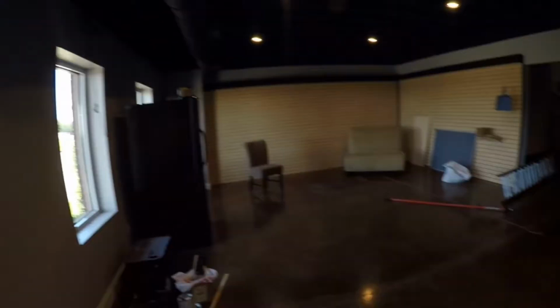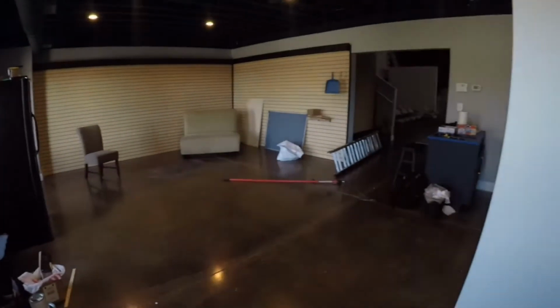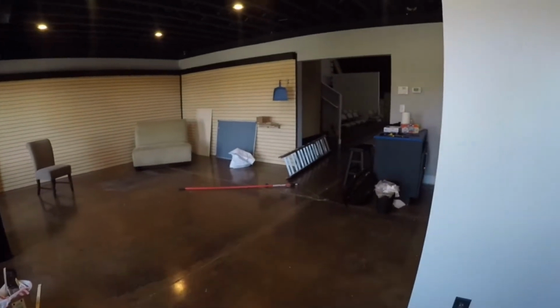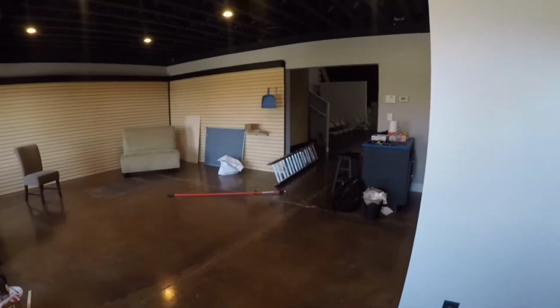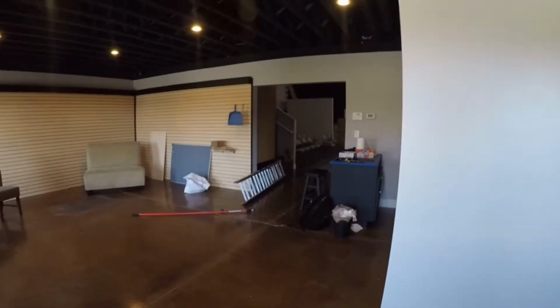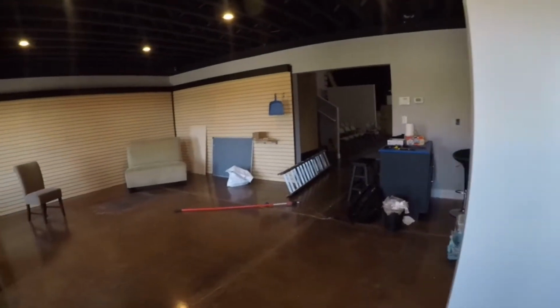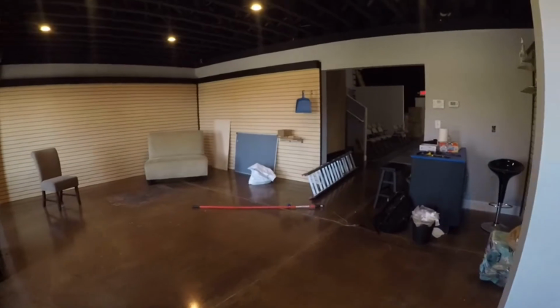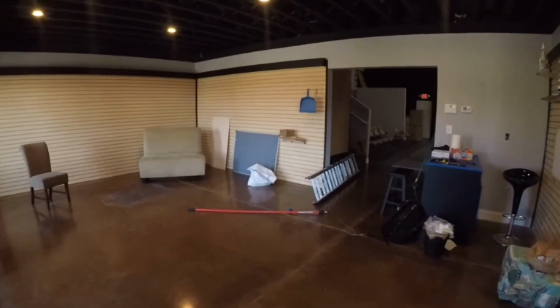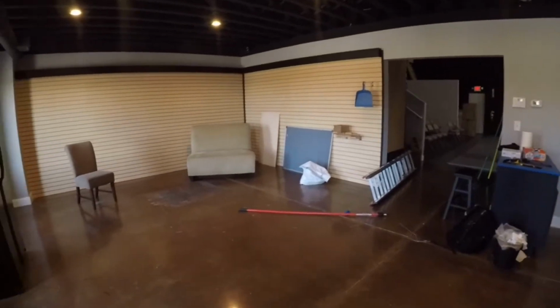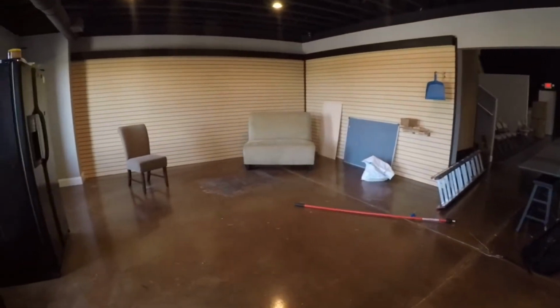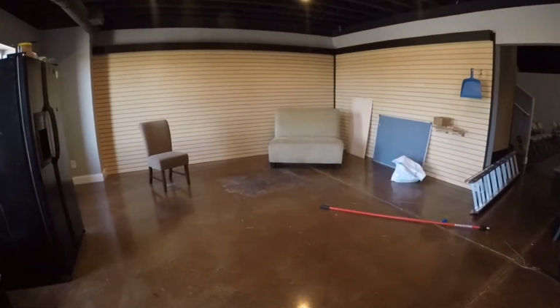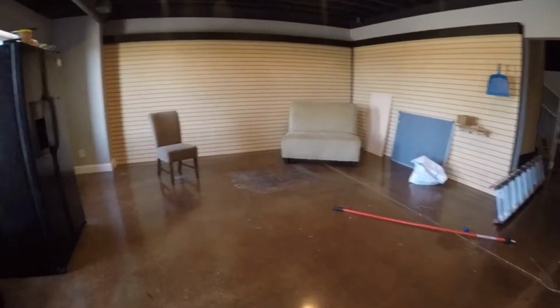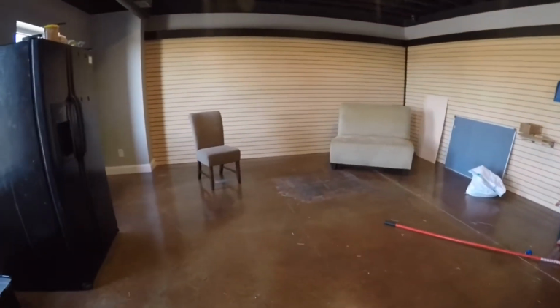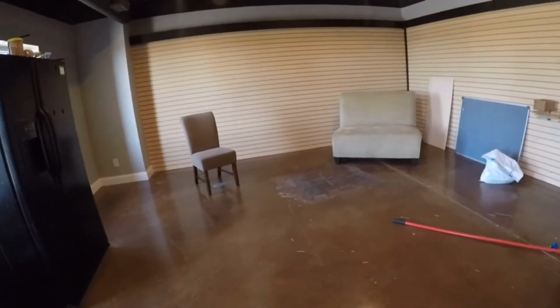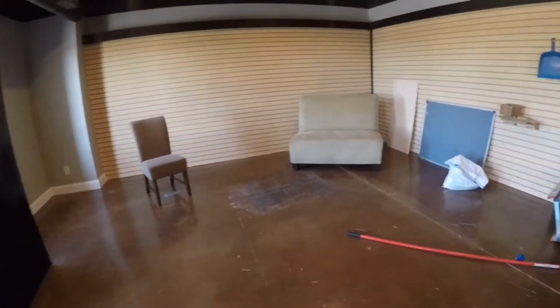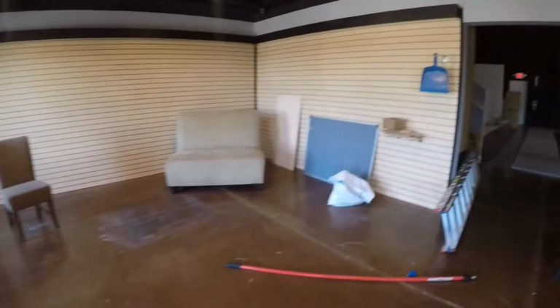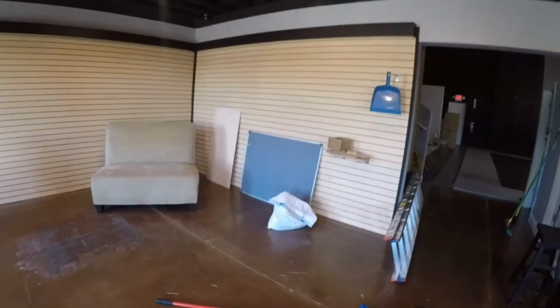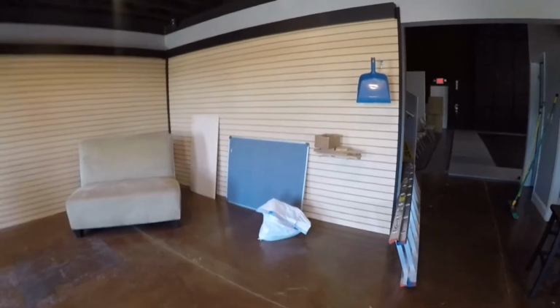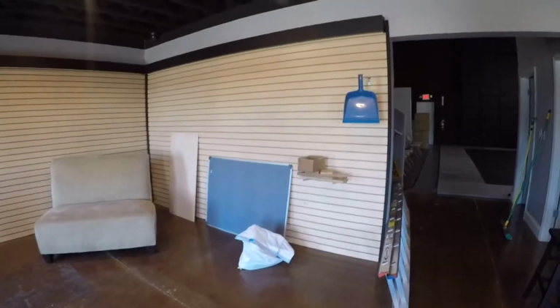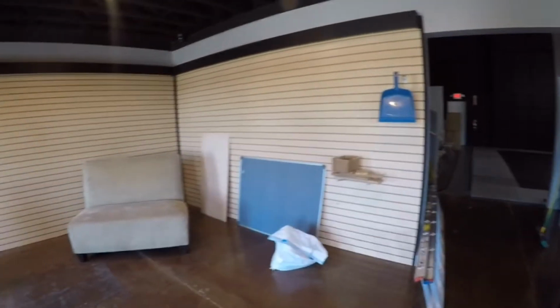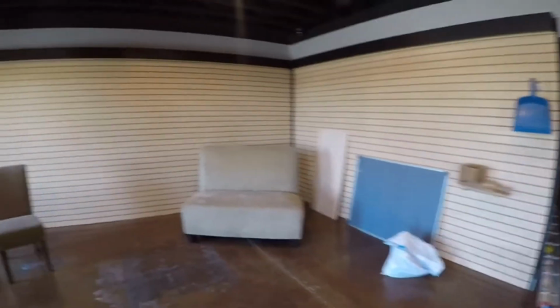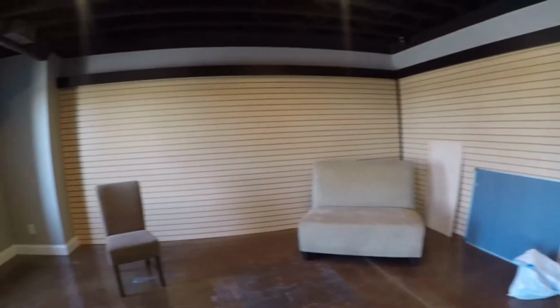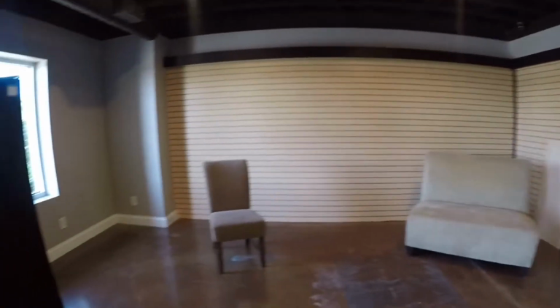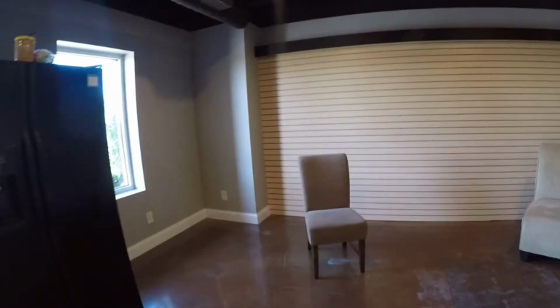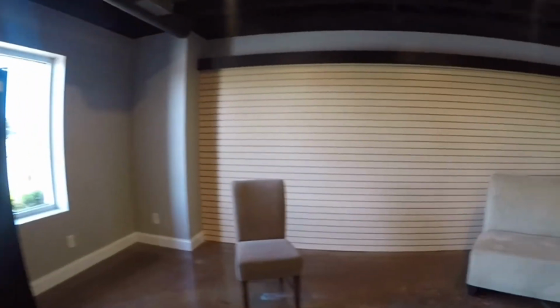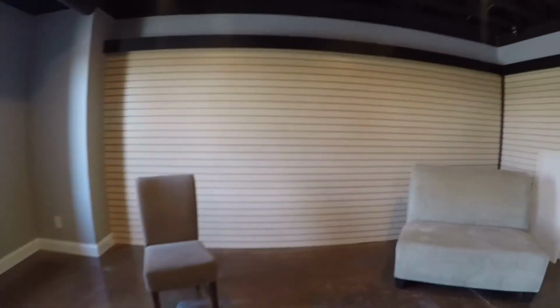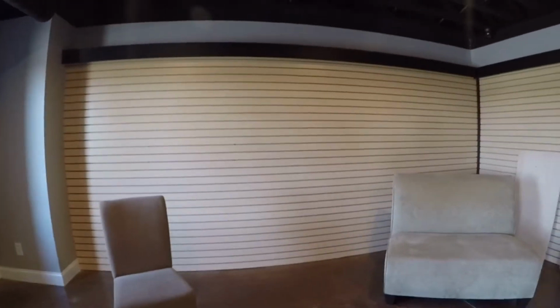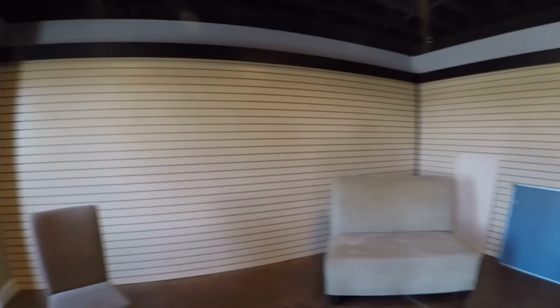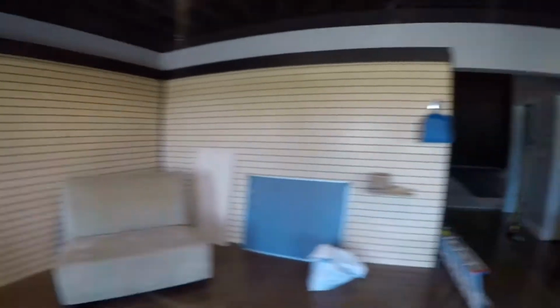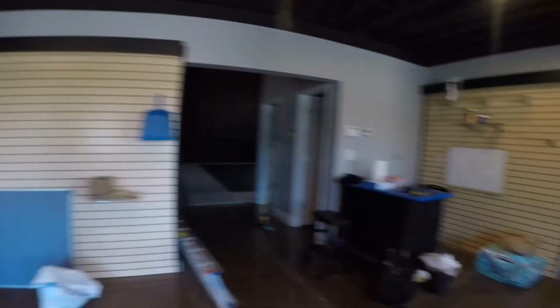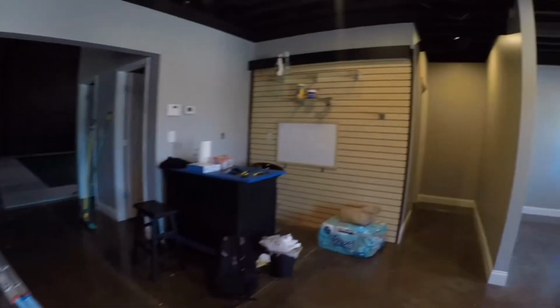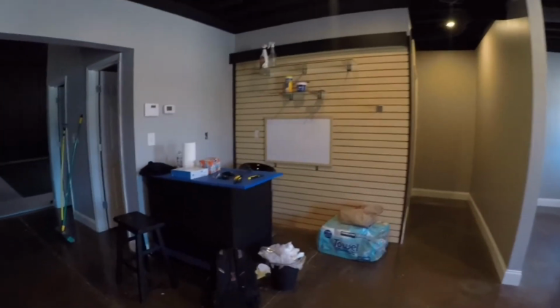Here we have the lobby — not a lot in here yet. I've just been watching Facebook for furniture ads. I've got a chair and a couch, some whiteboards and stuff. There are slat walls already installed in here, so I'm going to be putting shelves and things like that on there until I have that taken down eventually.